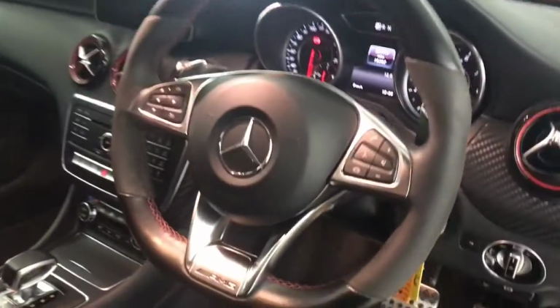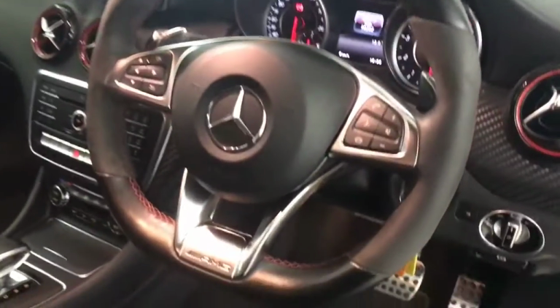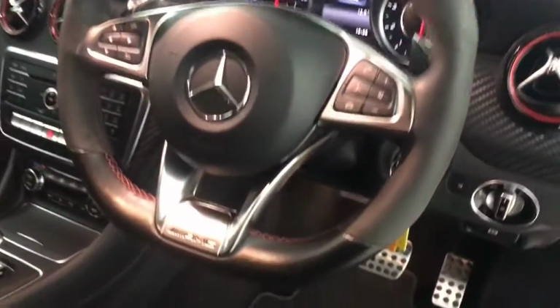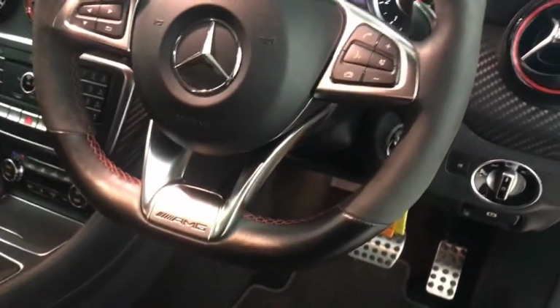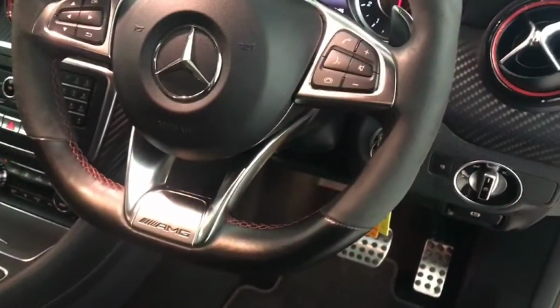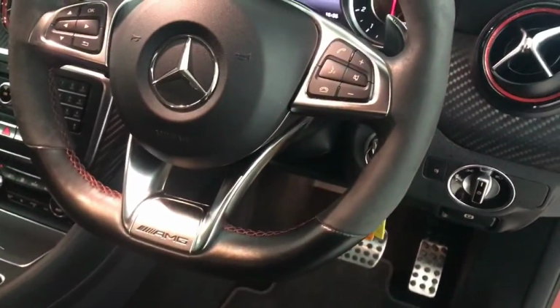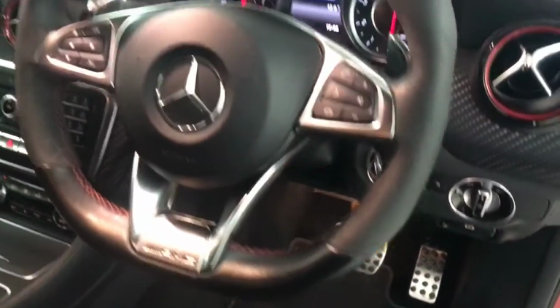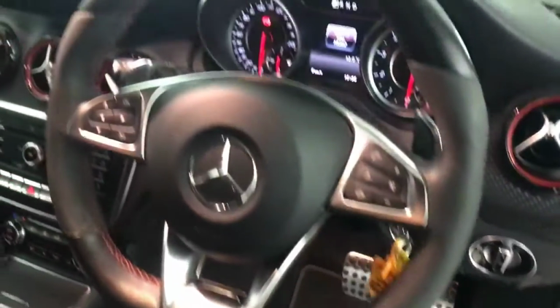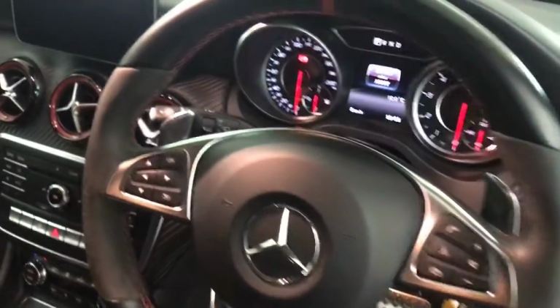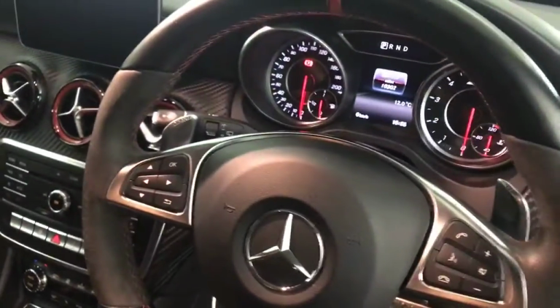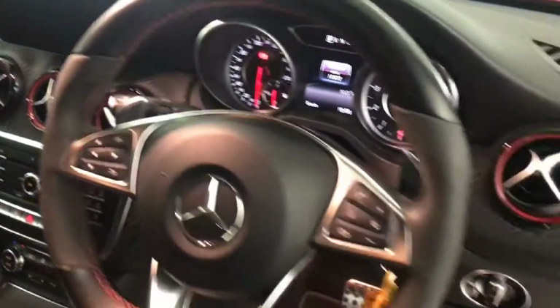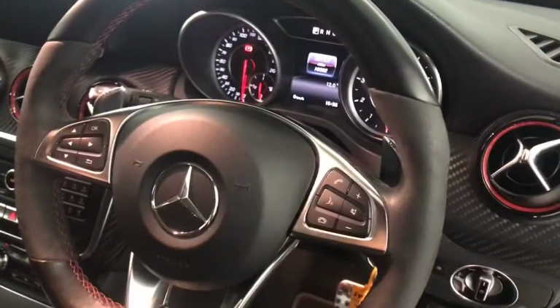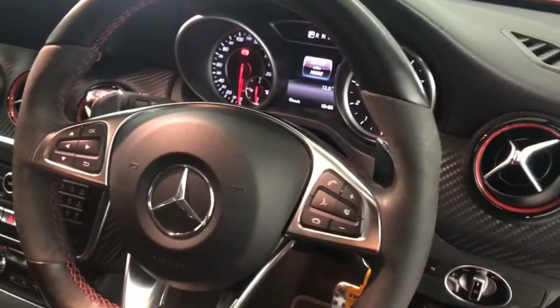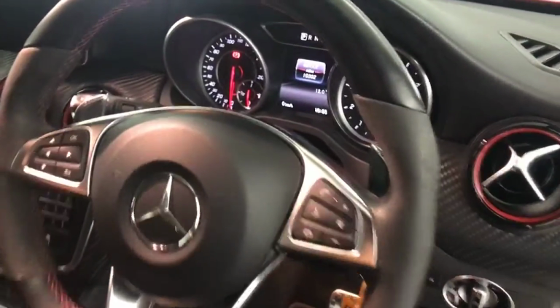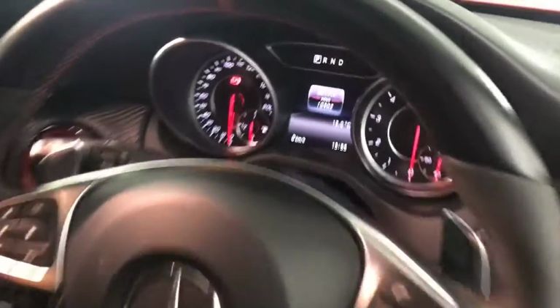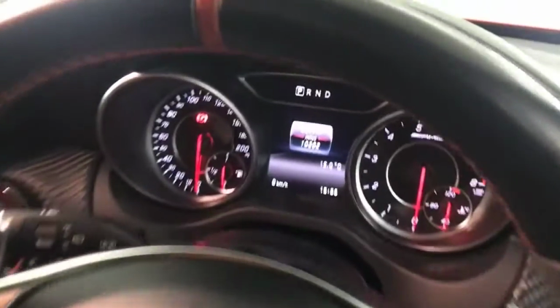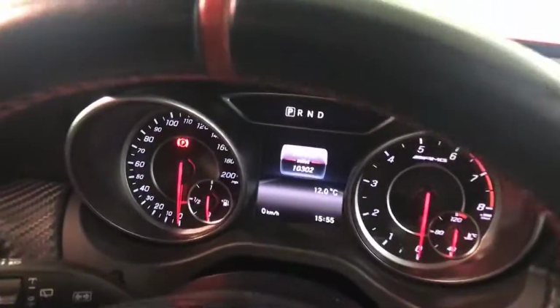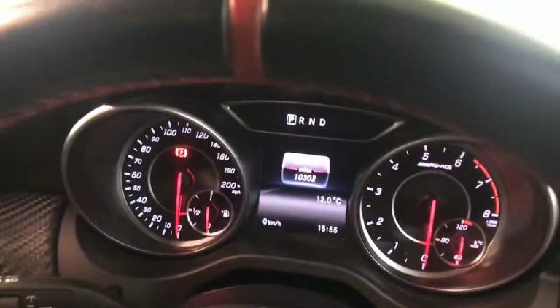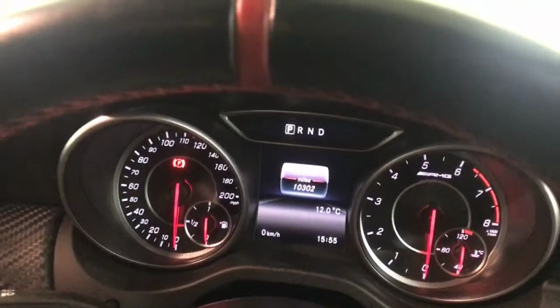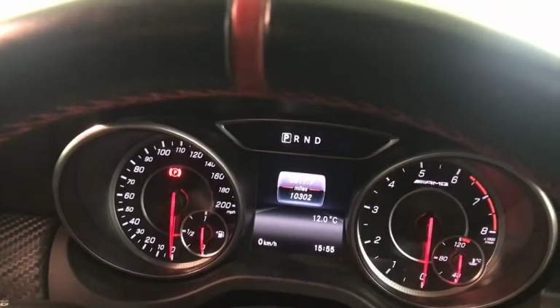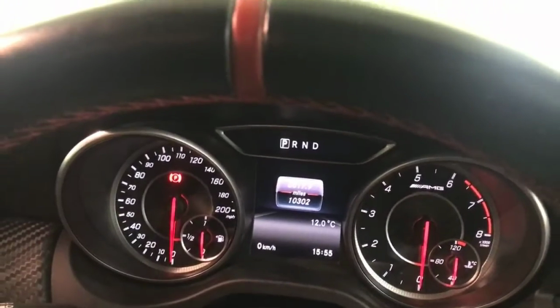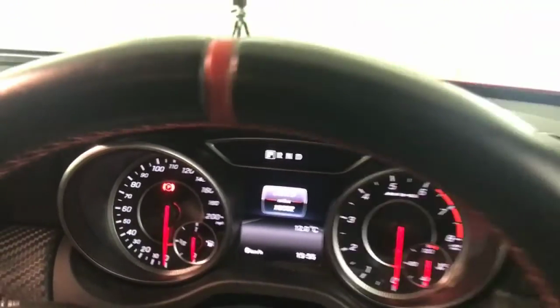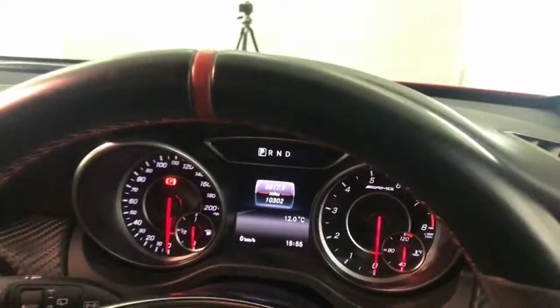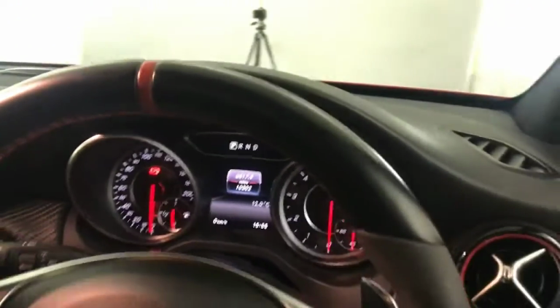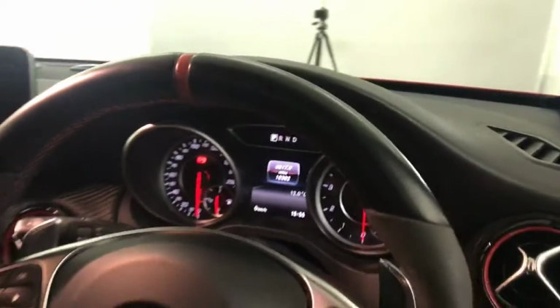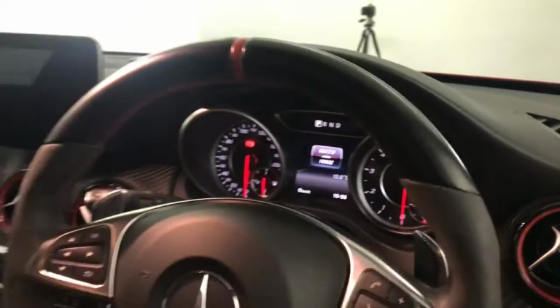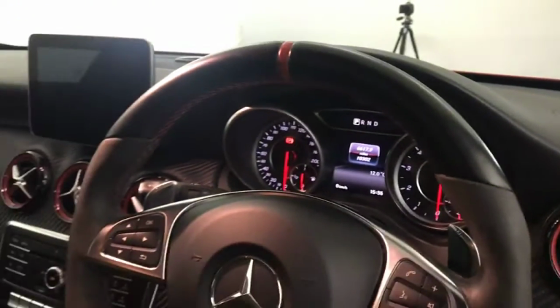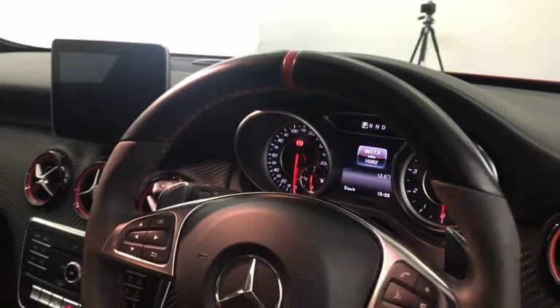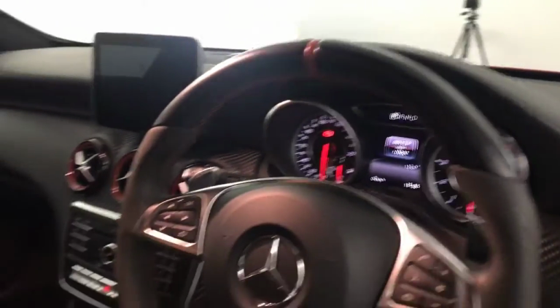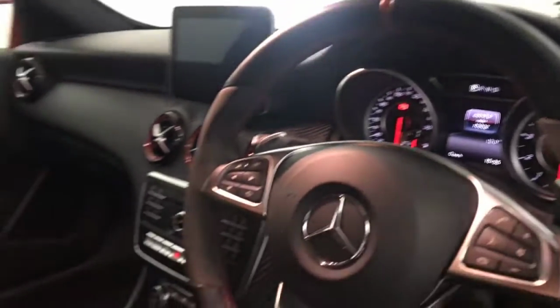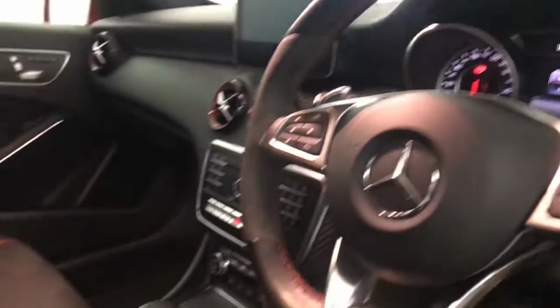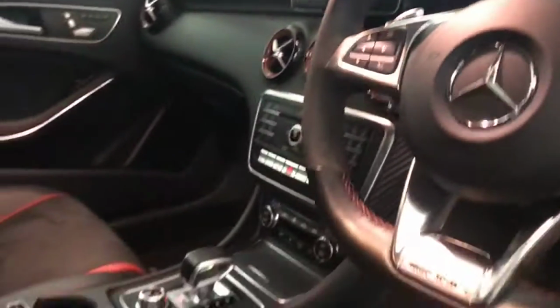Flat bottom multifunctional steering wheel with the paddle shifters on there. You can see it's just covered just over 10,000 miles, so a really low mileage example.